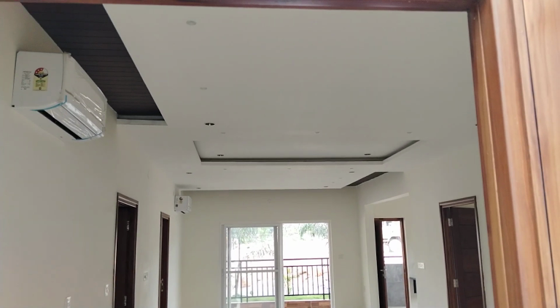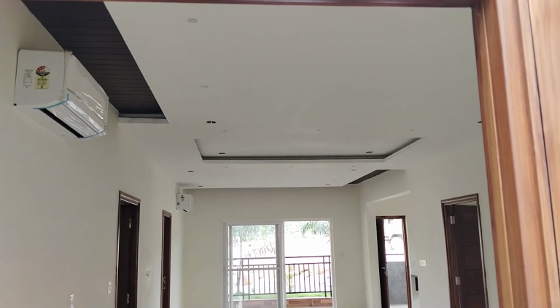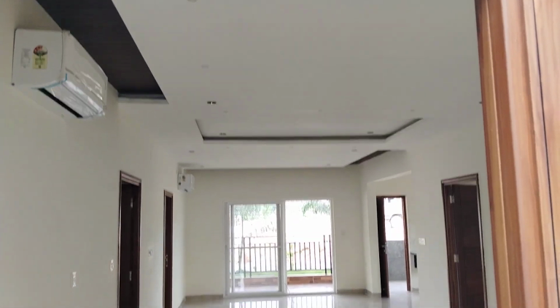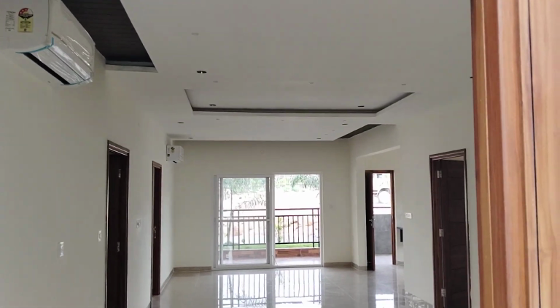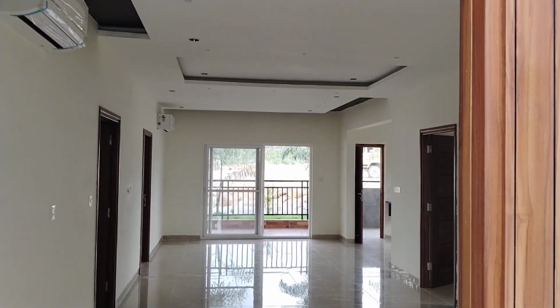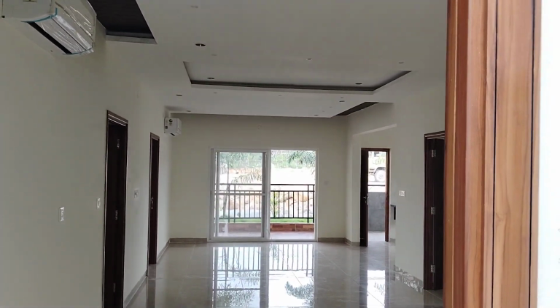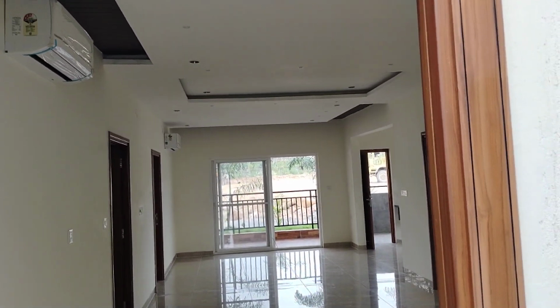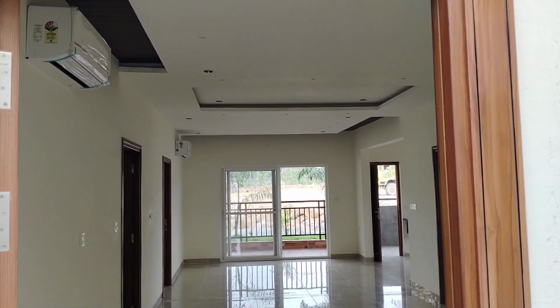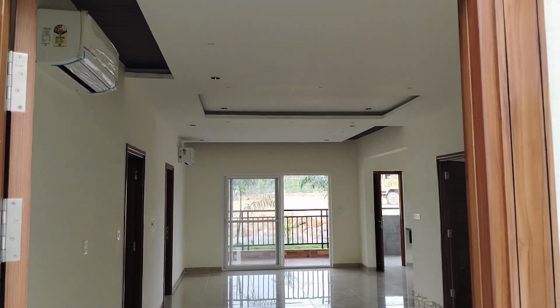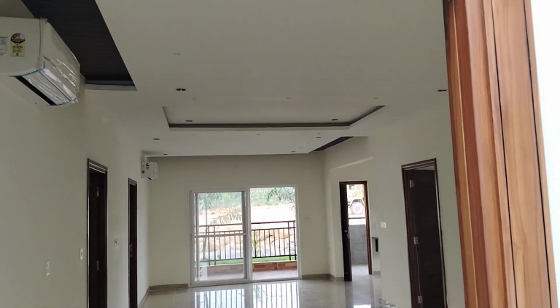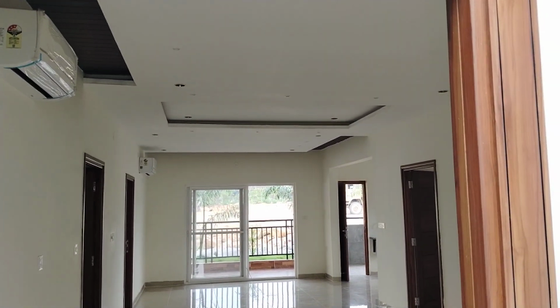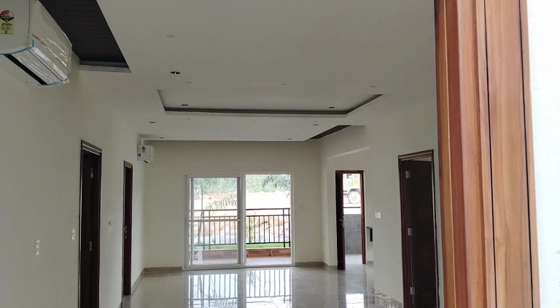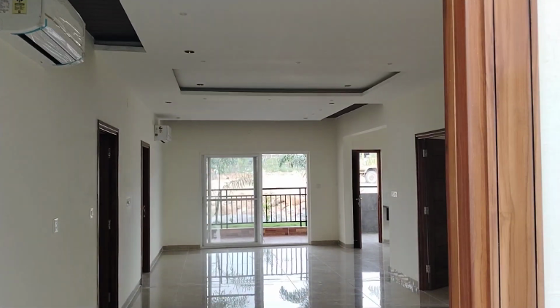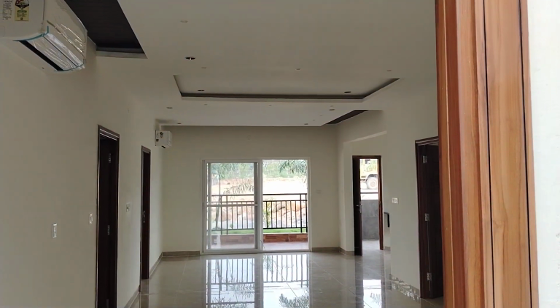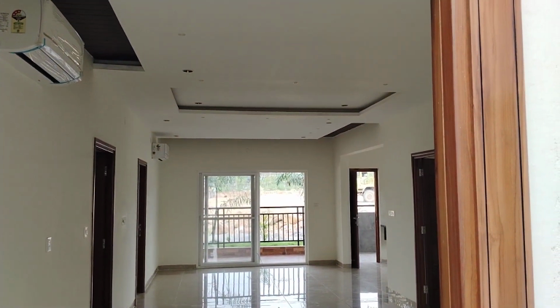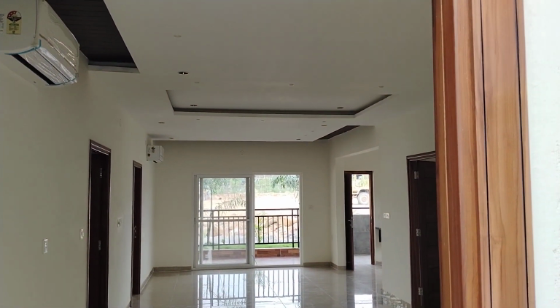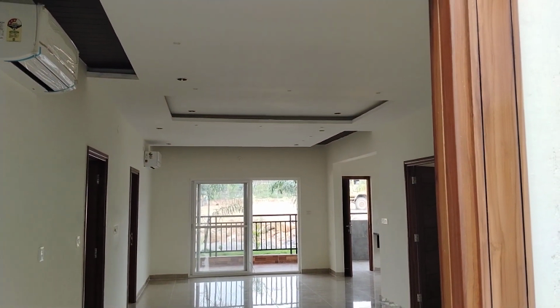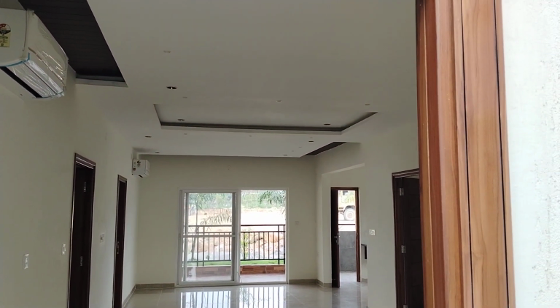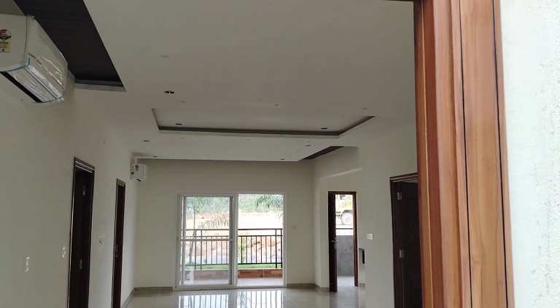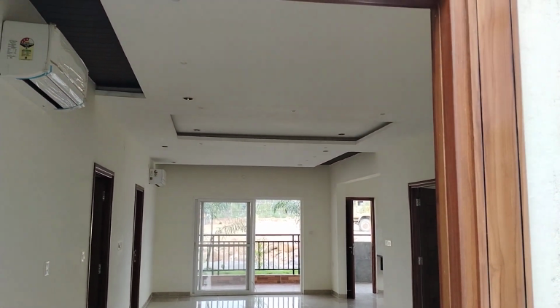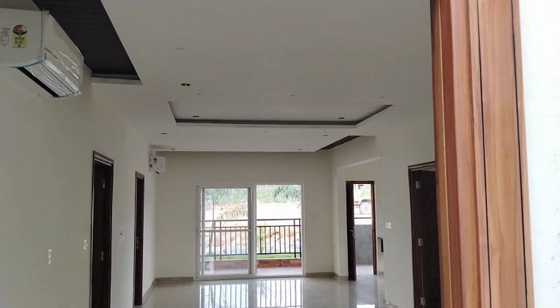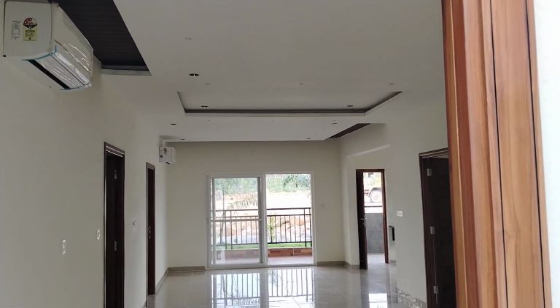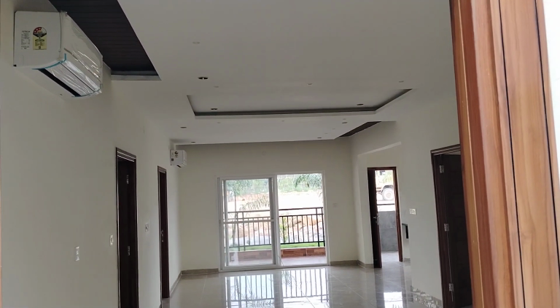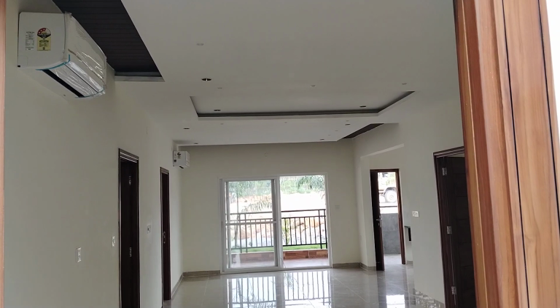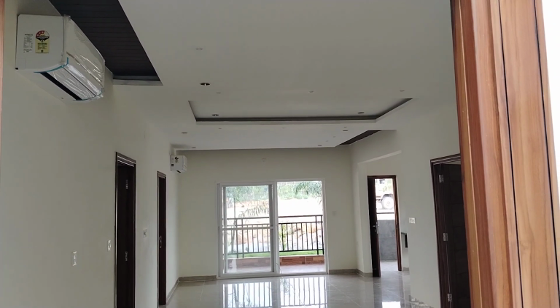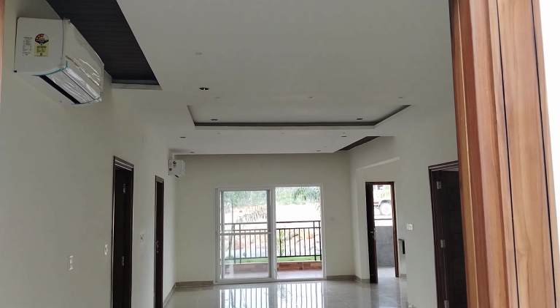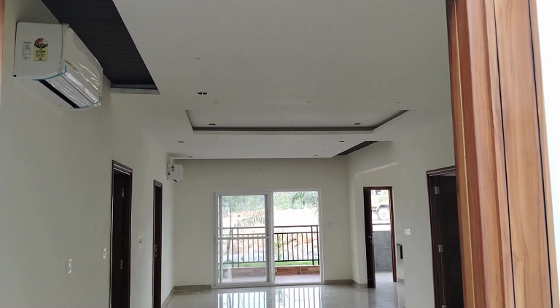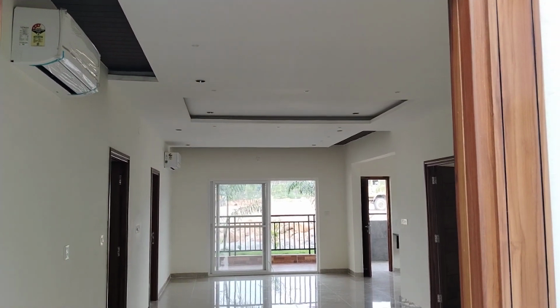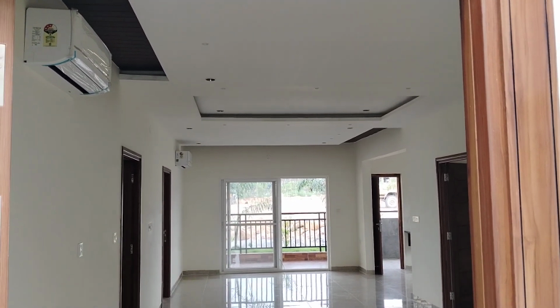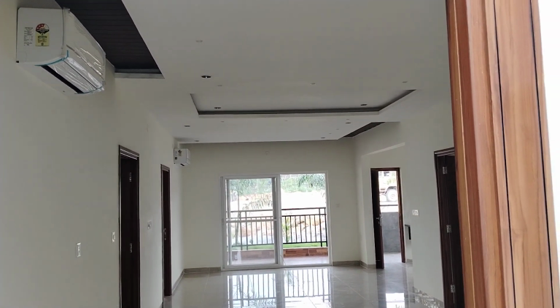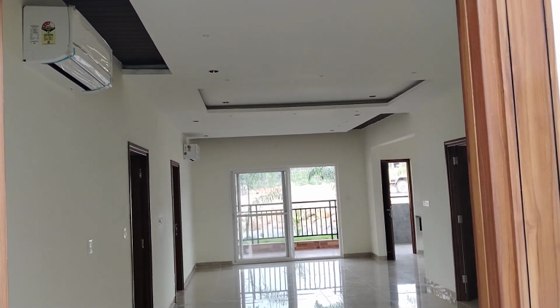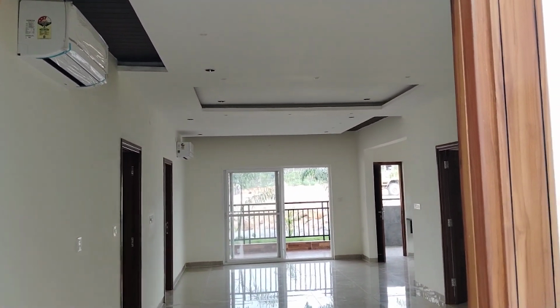Welcome to MG Global Properties. Today we are in Miyapur location in Hyderabad. Here we are having 2BHK and 3BHK sales available in this property, with east, west, and north facing options available. I am showing you one 3BHK flat.